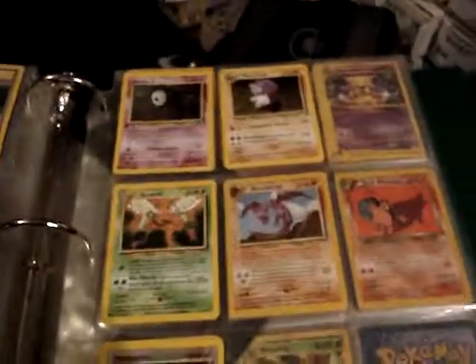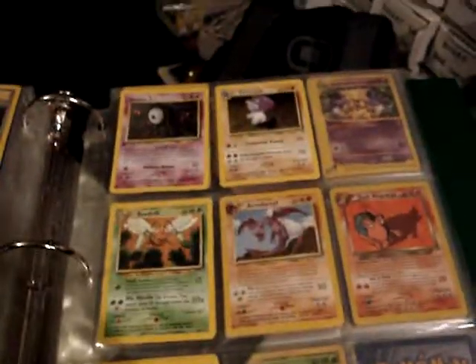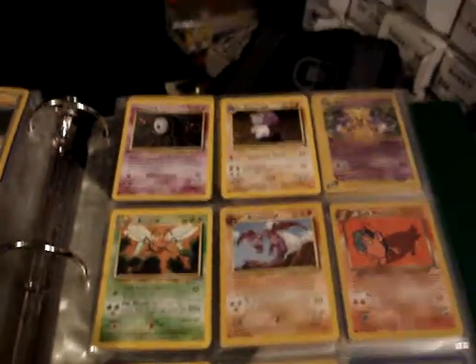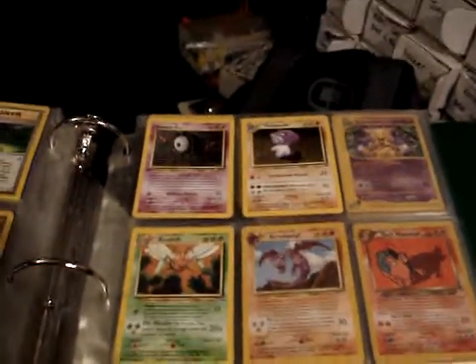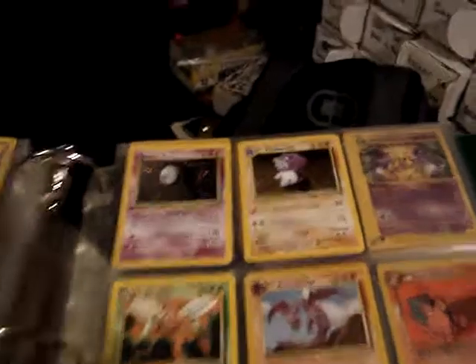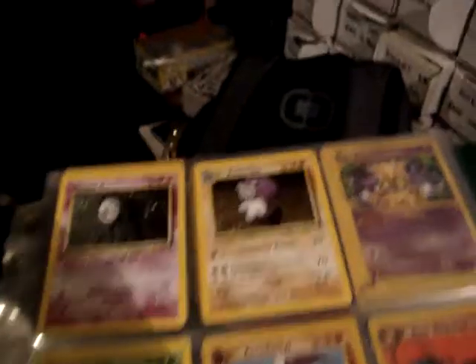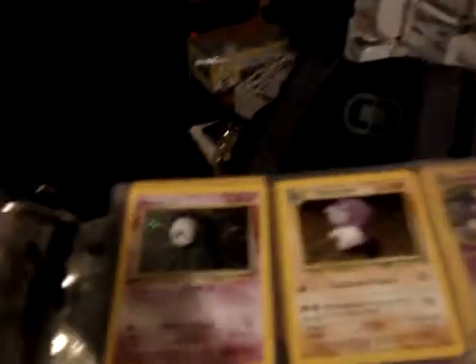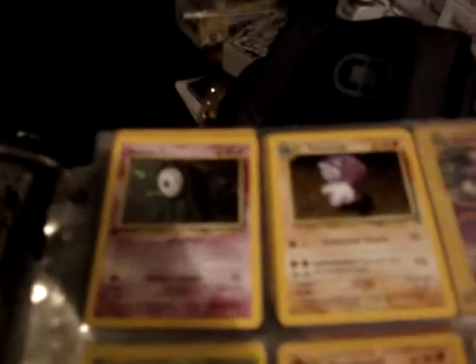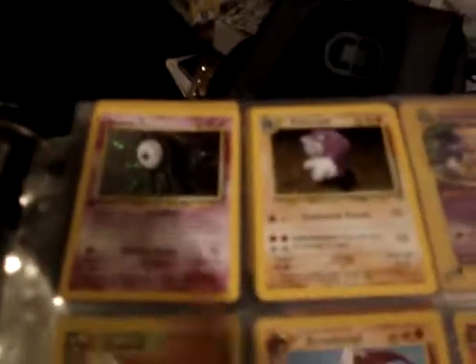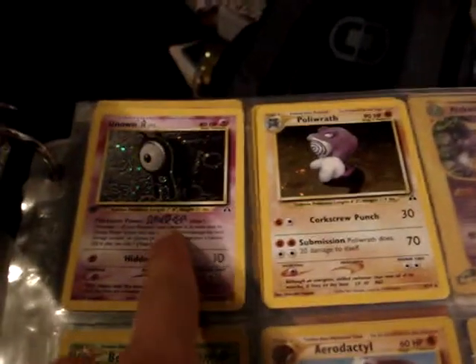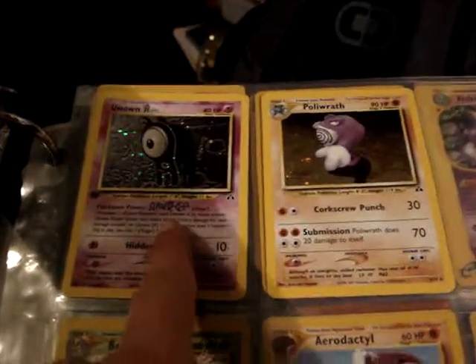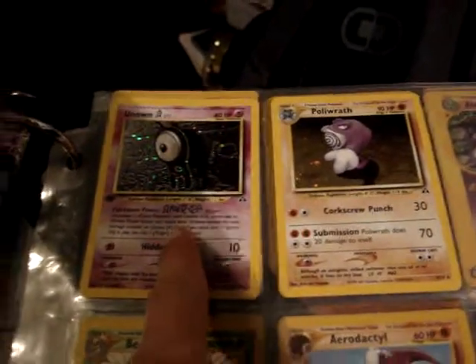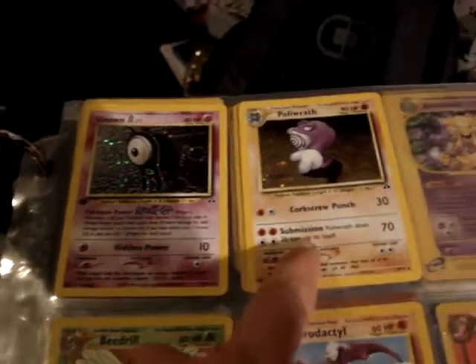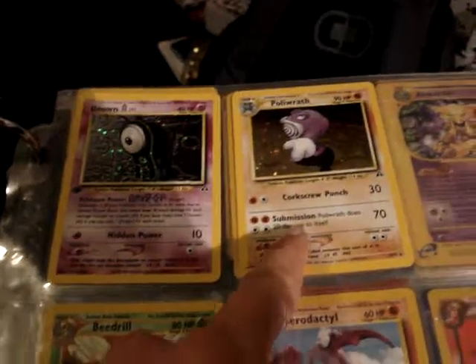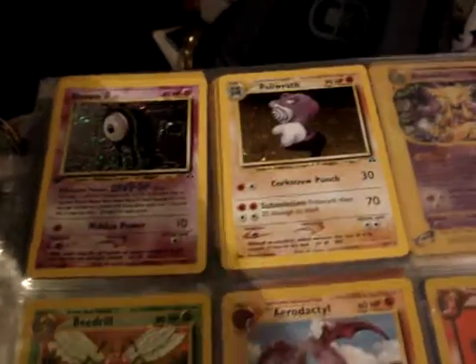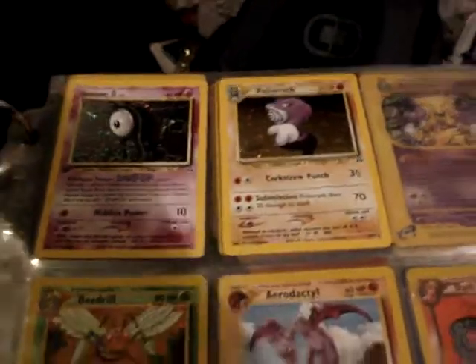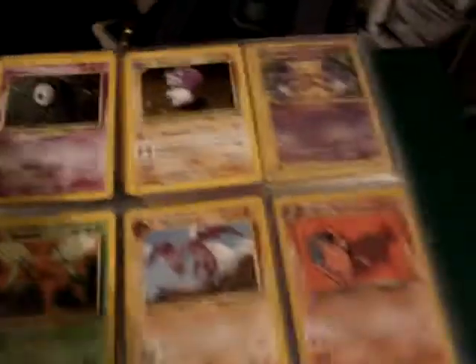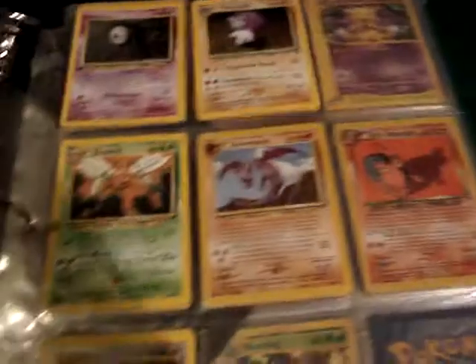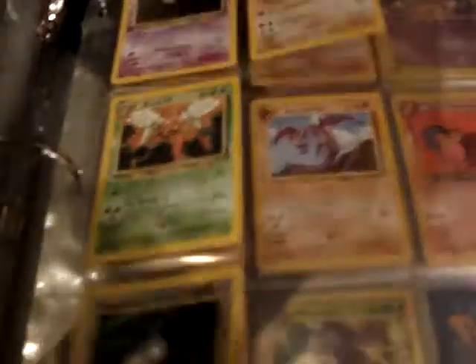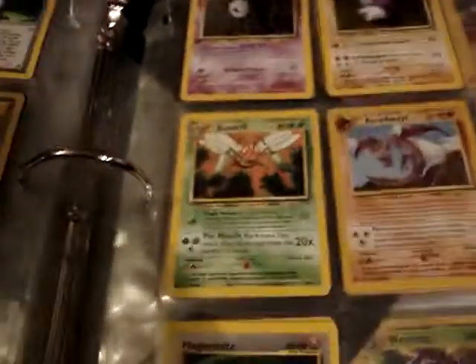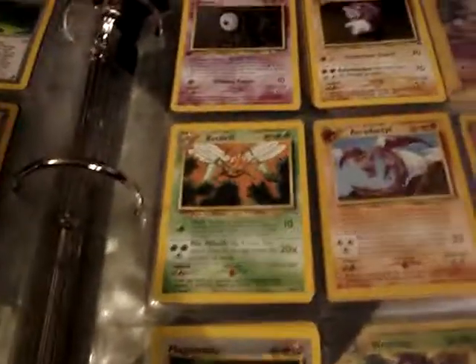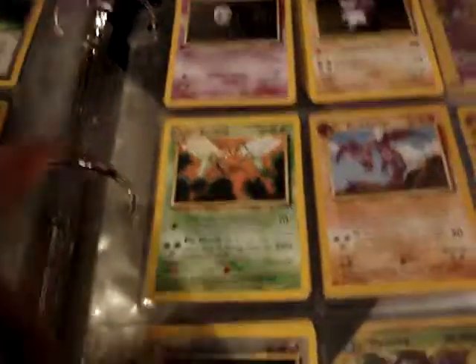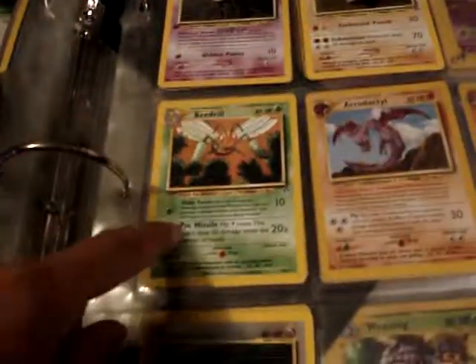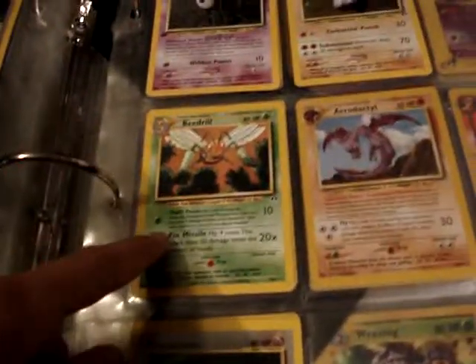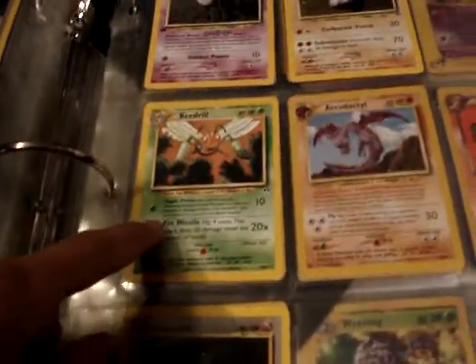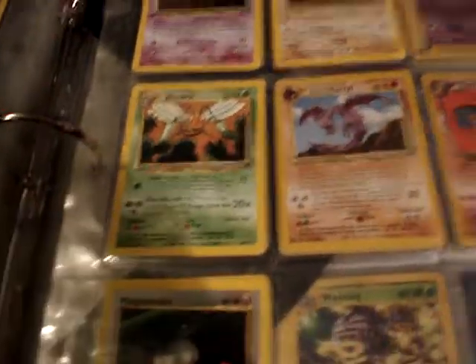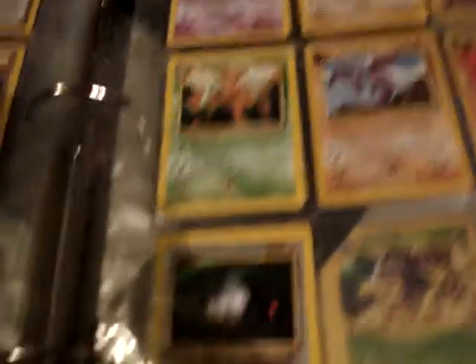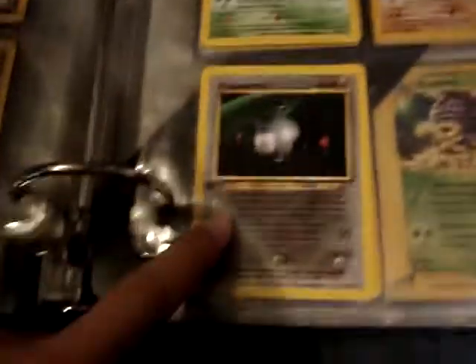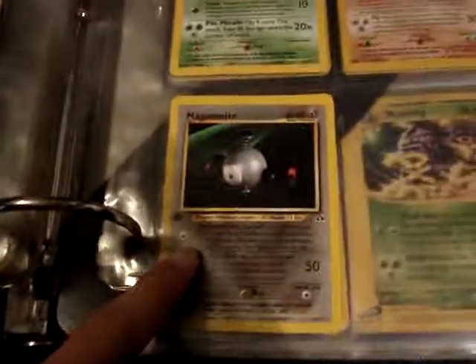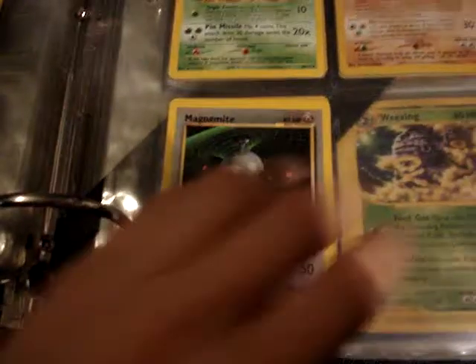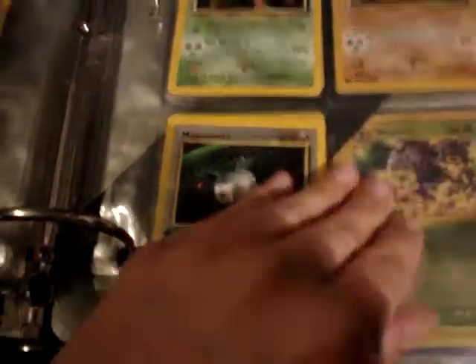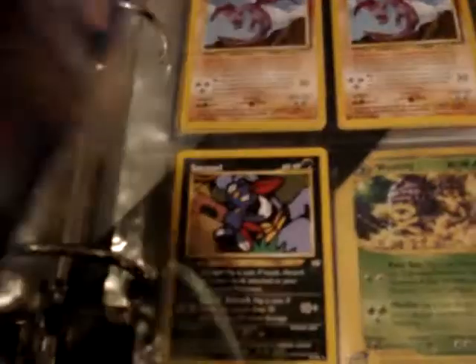From Neo Discovery, I have two holos — a first edition Unown A and an unlimited Poliwrath. Unlimited non-holo rares, and first edition non-holo rares.